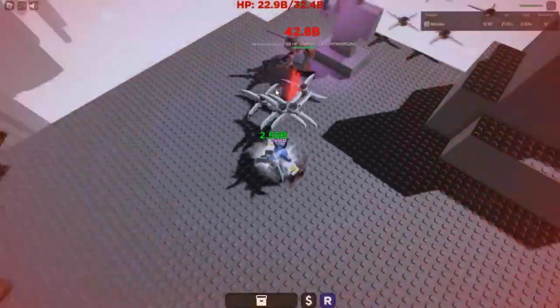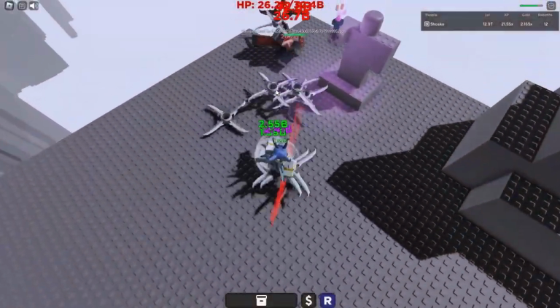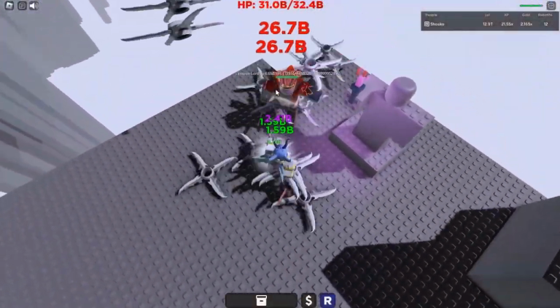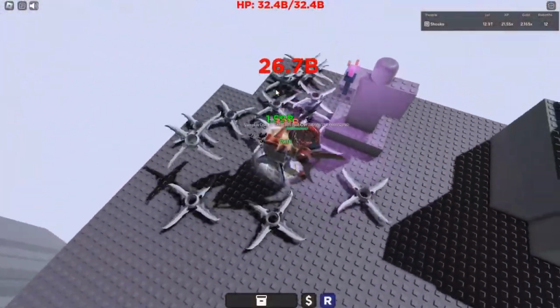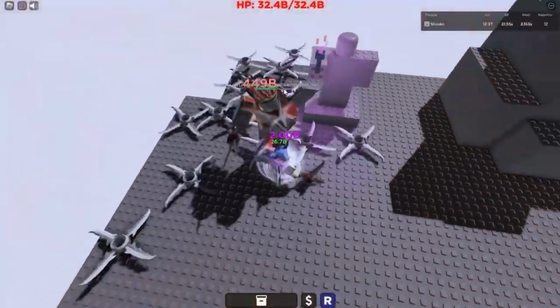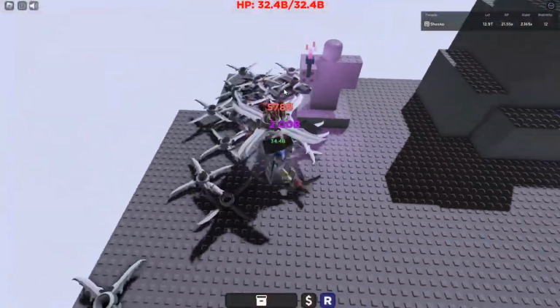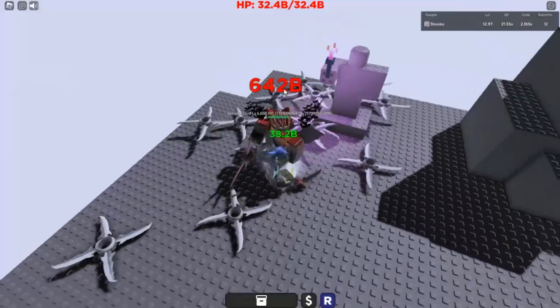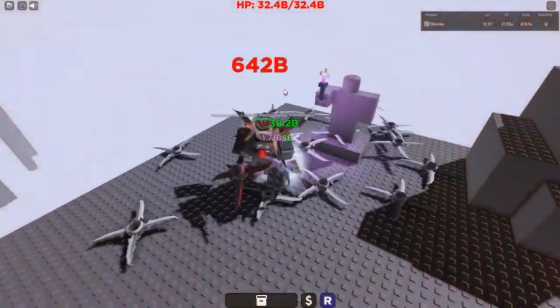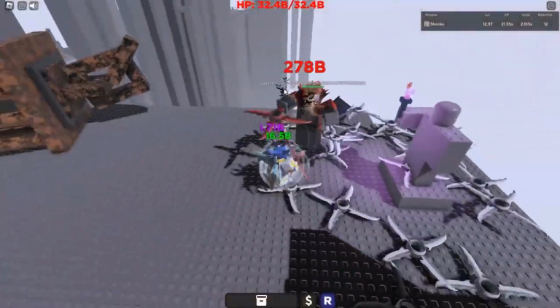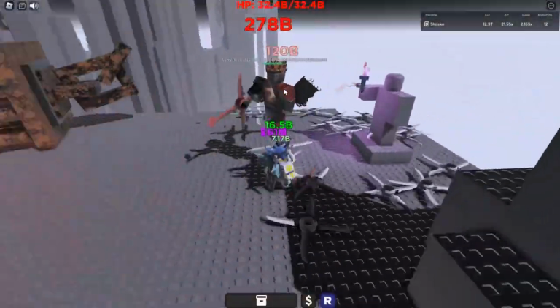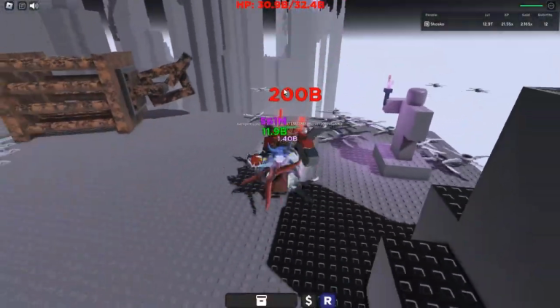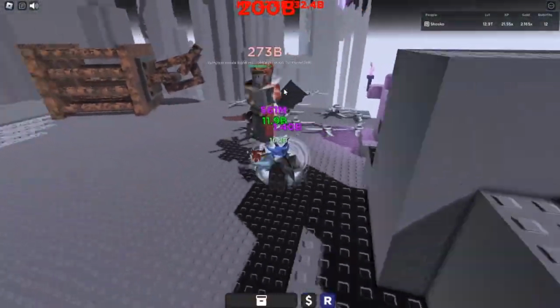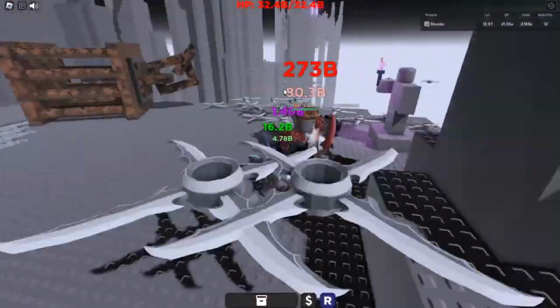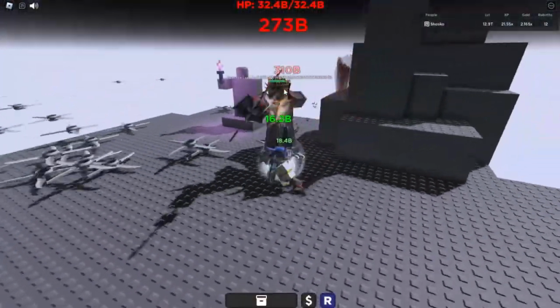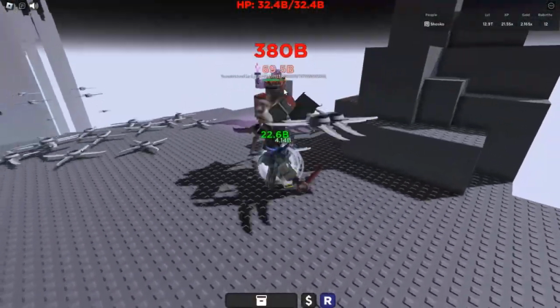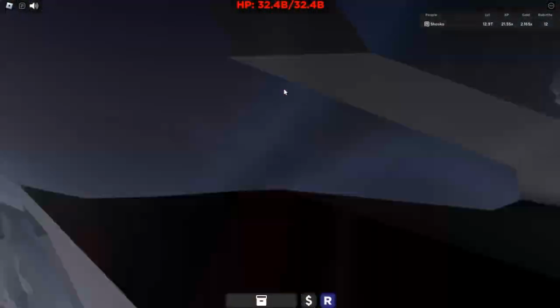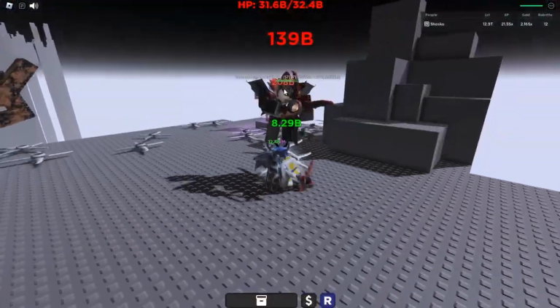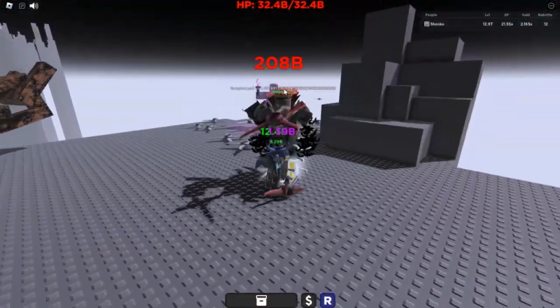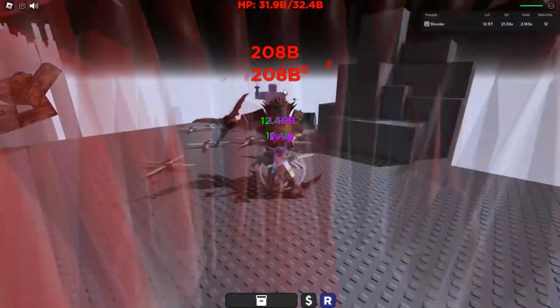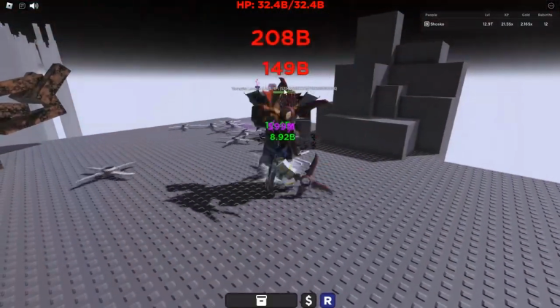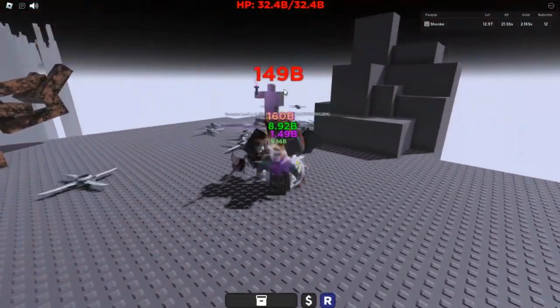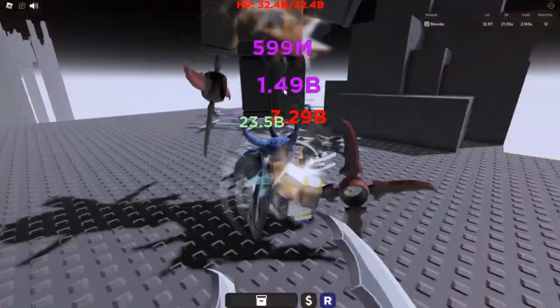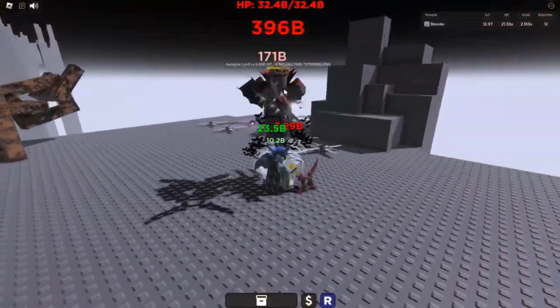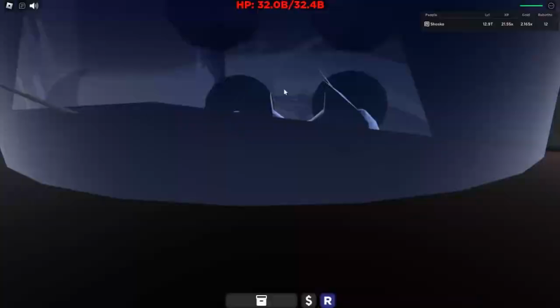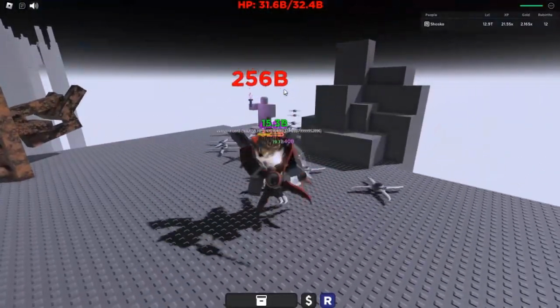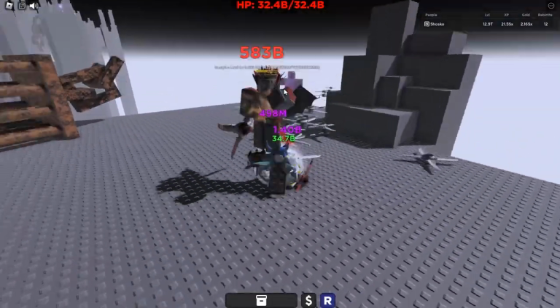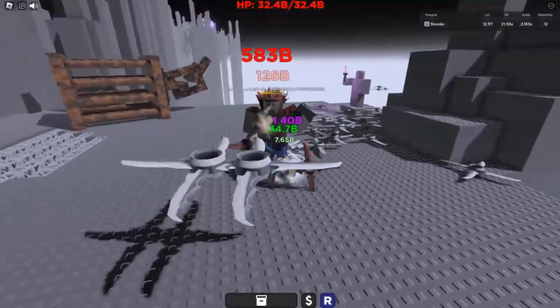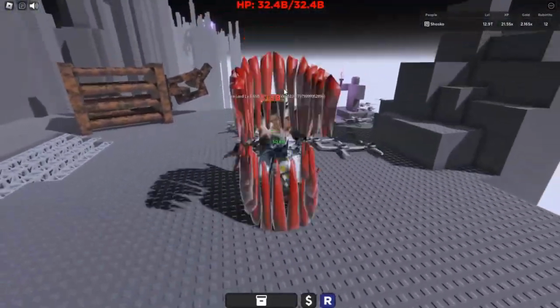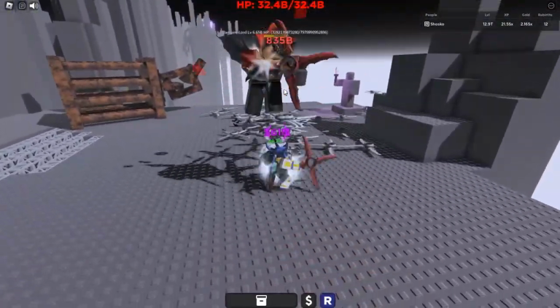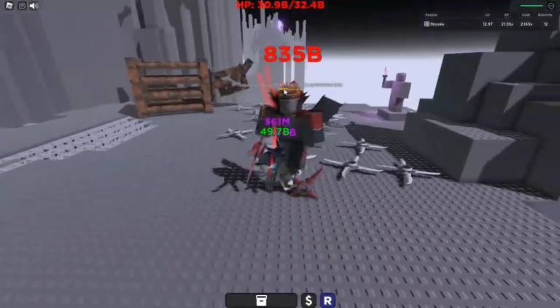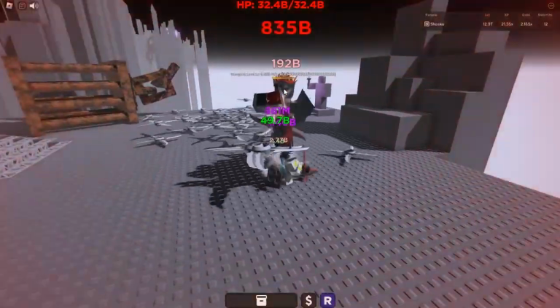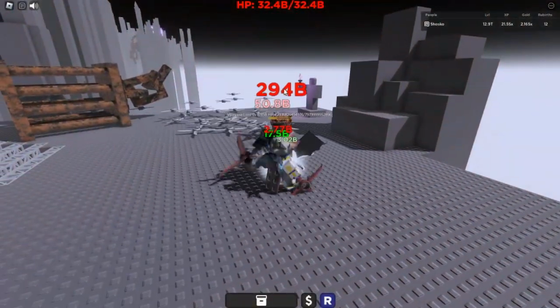Now you're on to the first boss. The Vampire Lord is incredibly easy with this setup. You just sit in his face and hold down your mouse and you win. You will not do a lot of damage right away, but the more he hits you, you just become like a minigun and you shred everything.